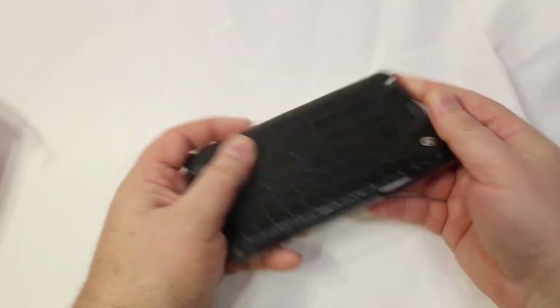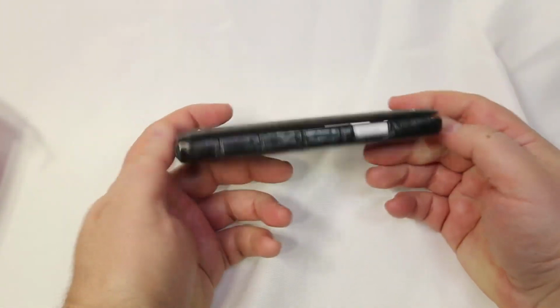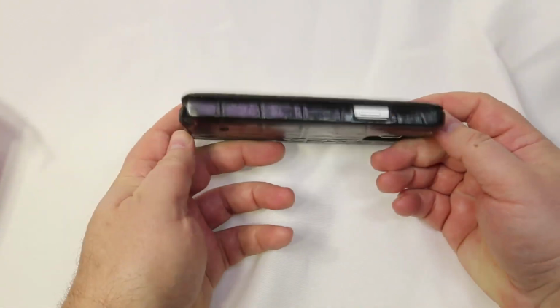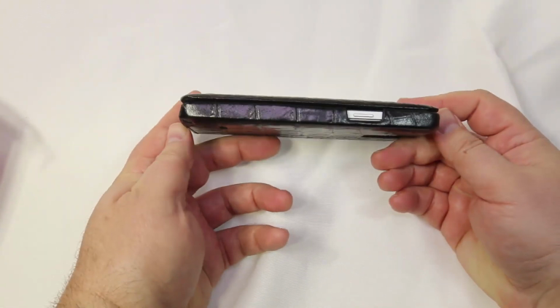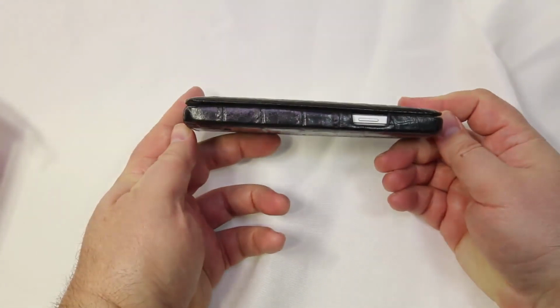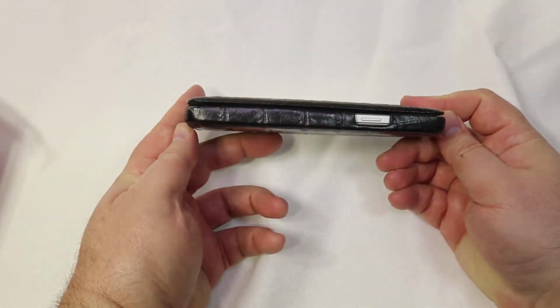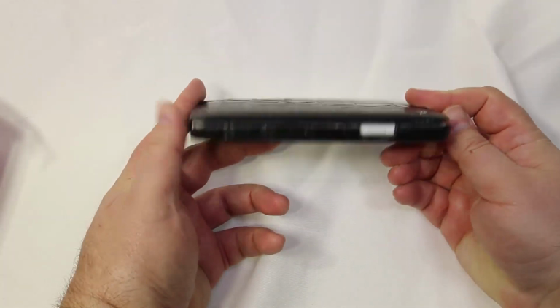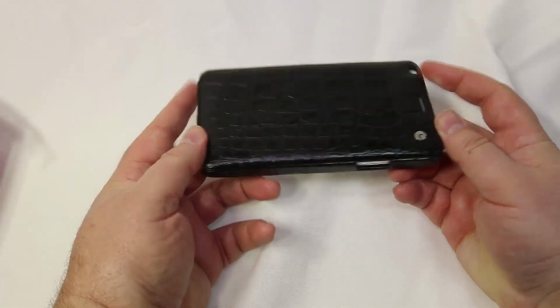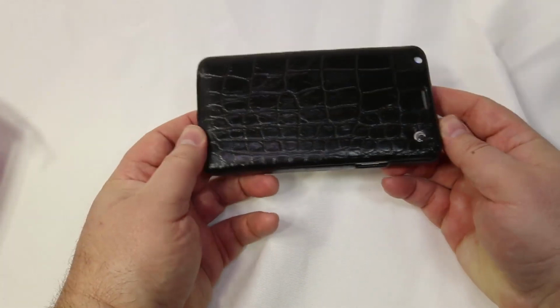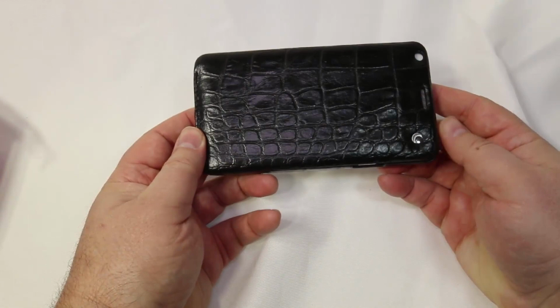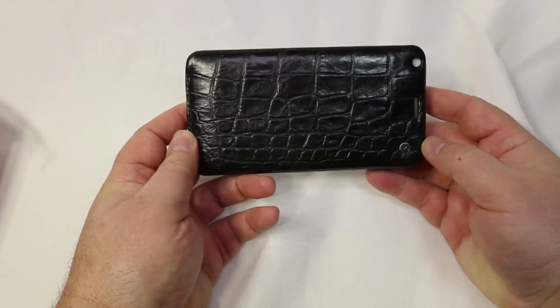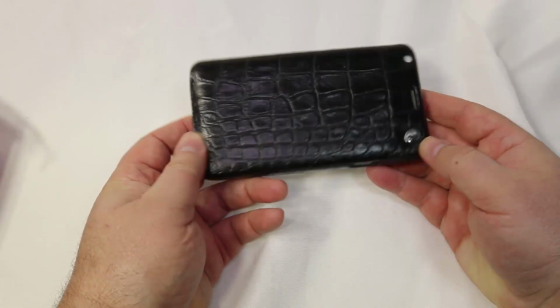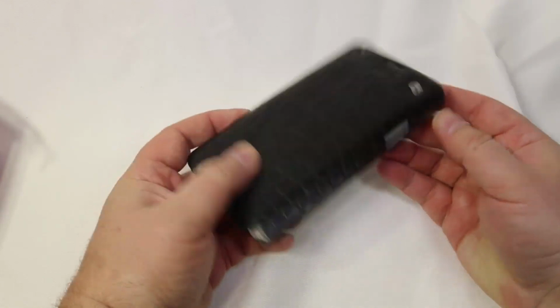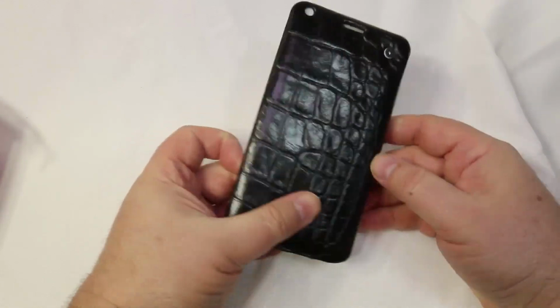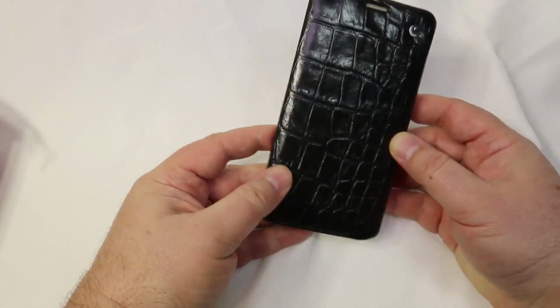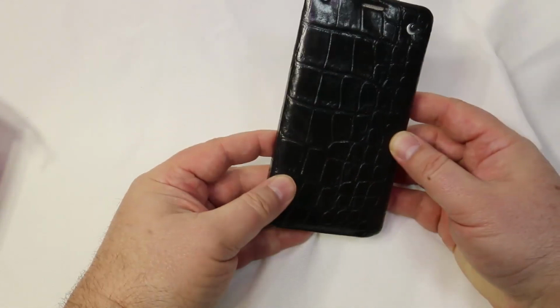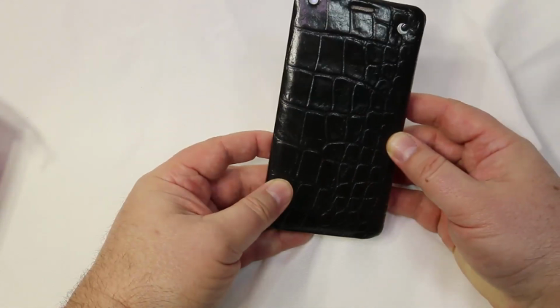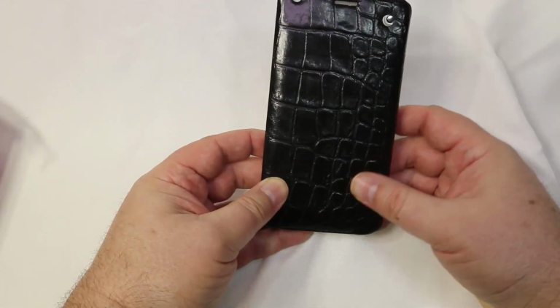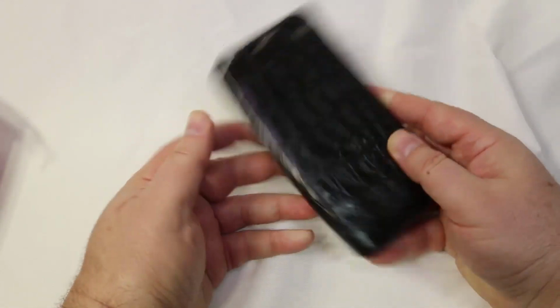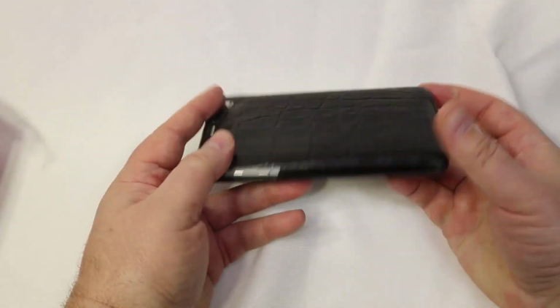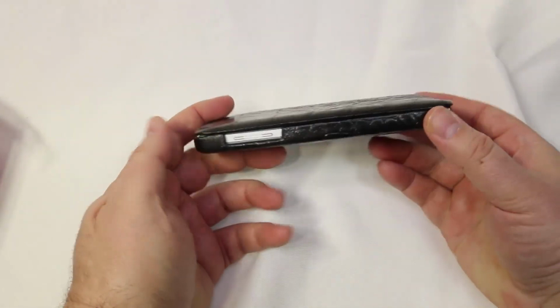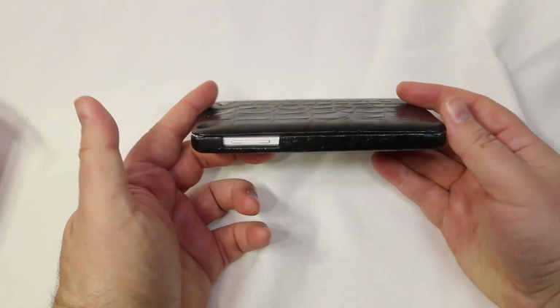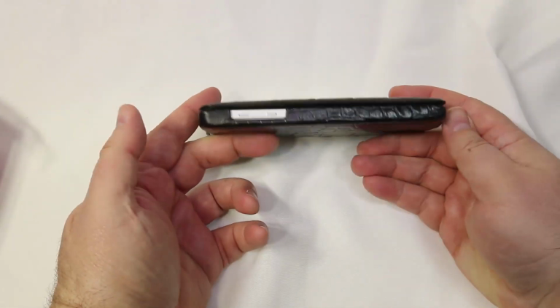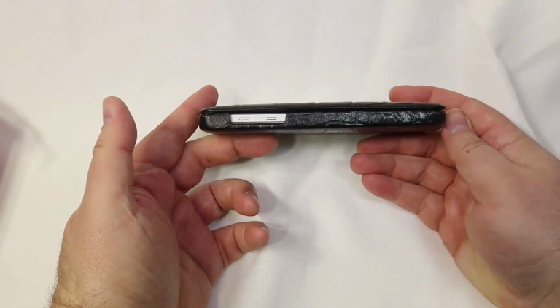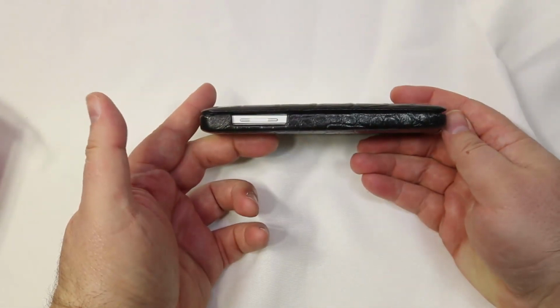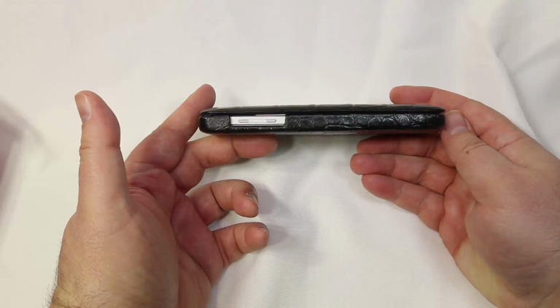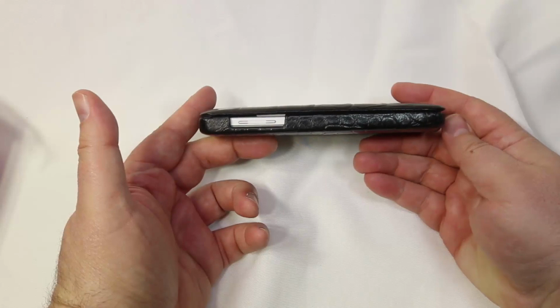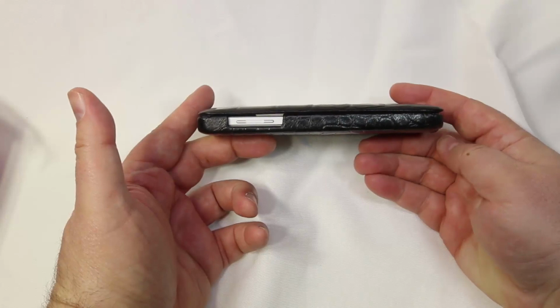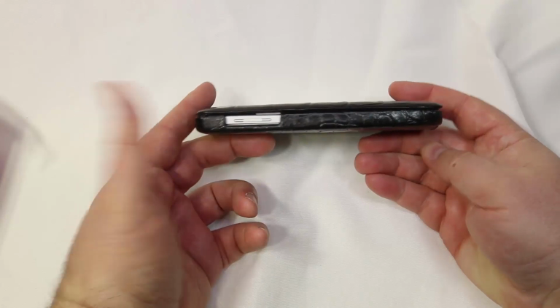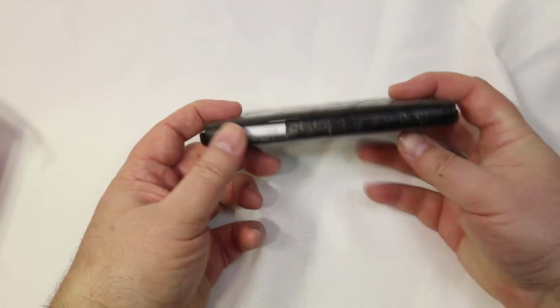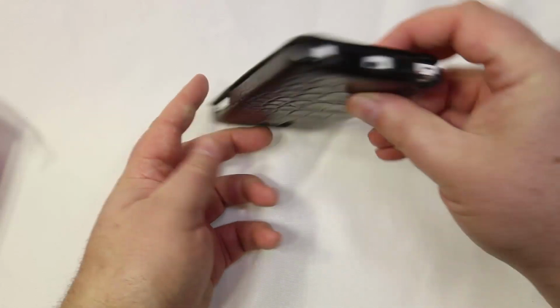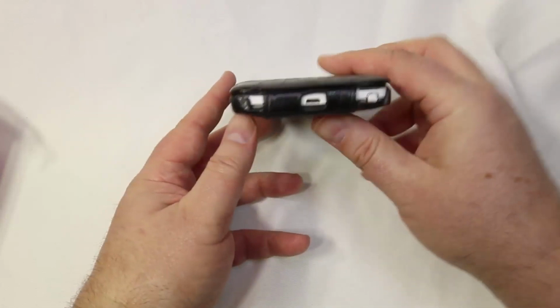I actually use the Note 4 as my primary phone, so I've been using this for about a week or so. I've really enjoyed it — definitely a beautiful case, and it's the one I'm using every day.